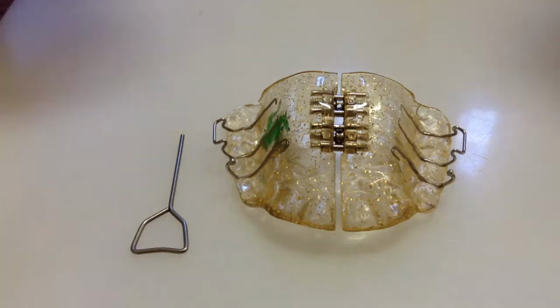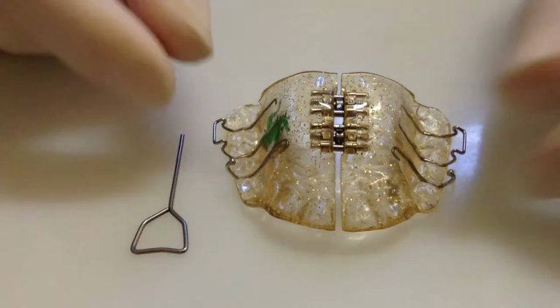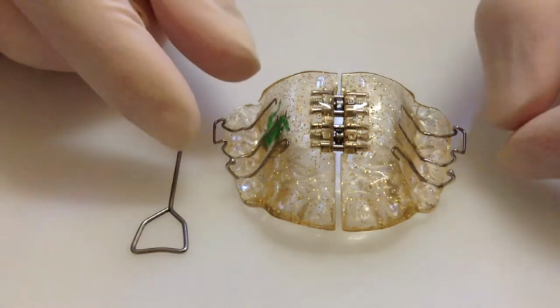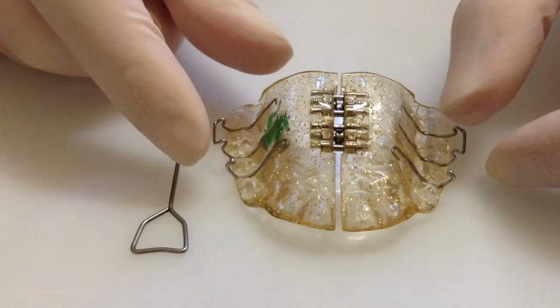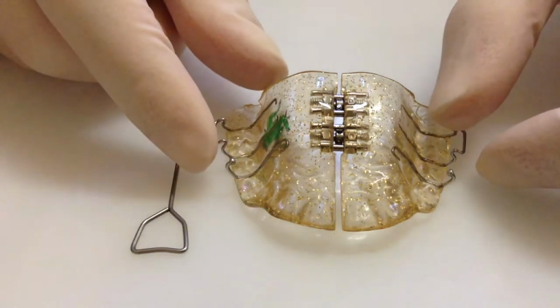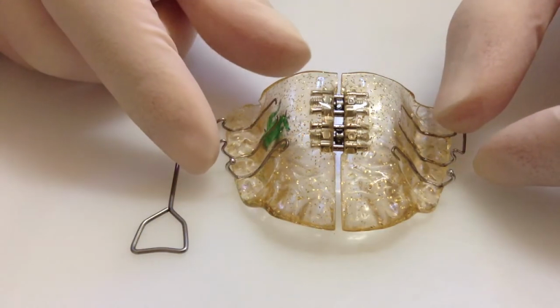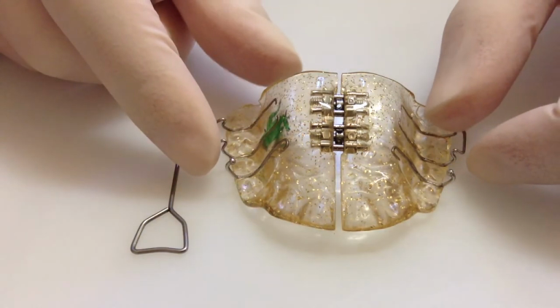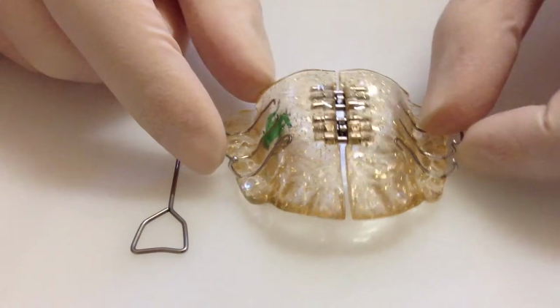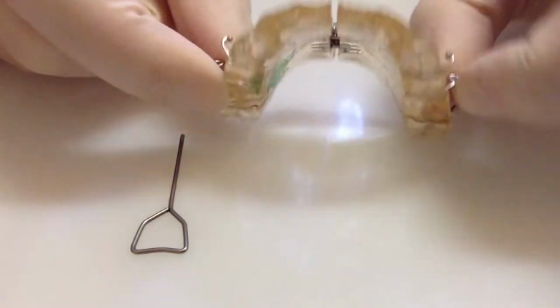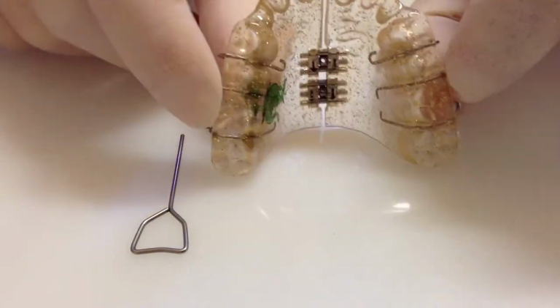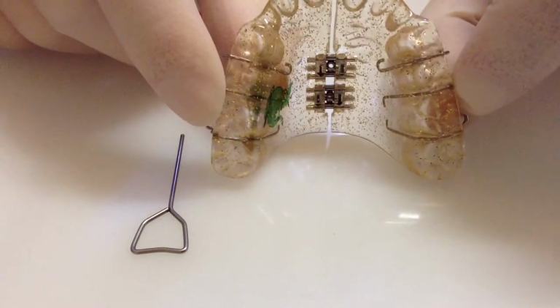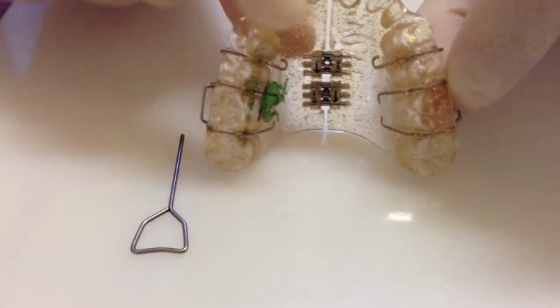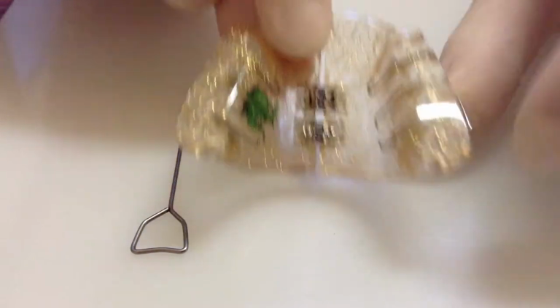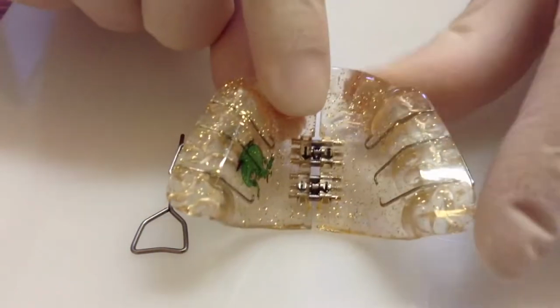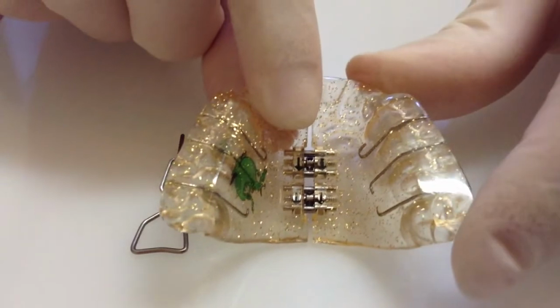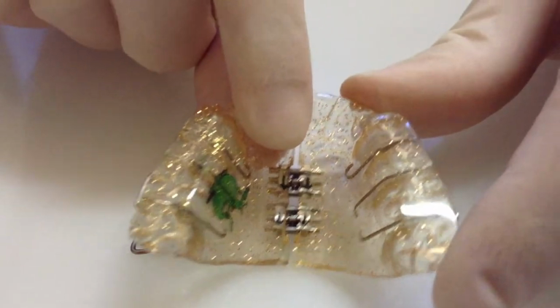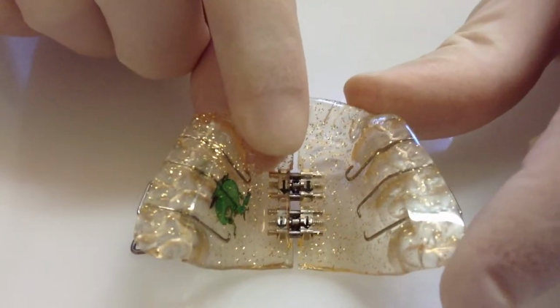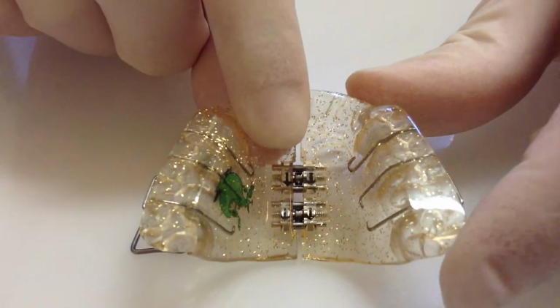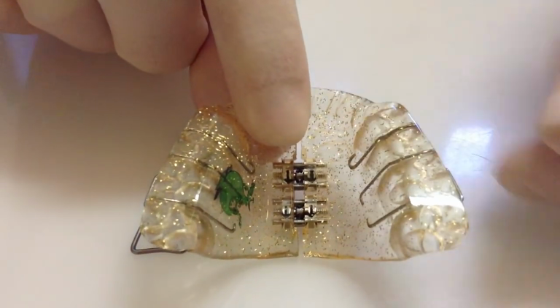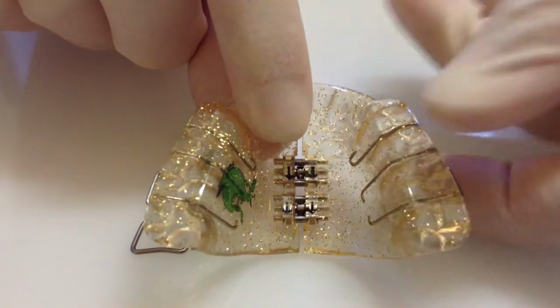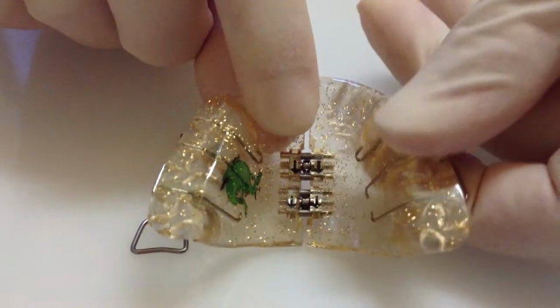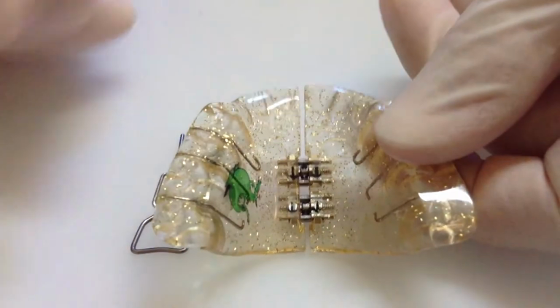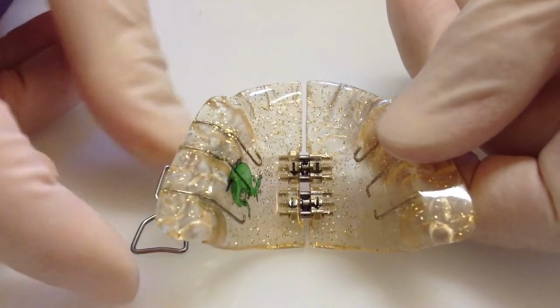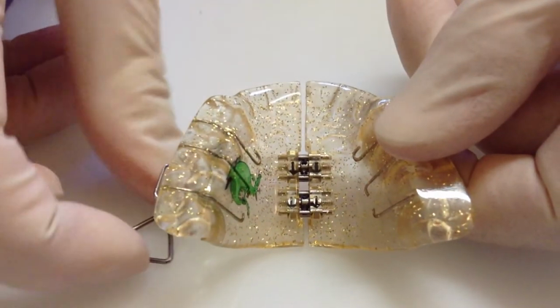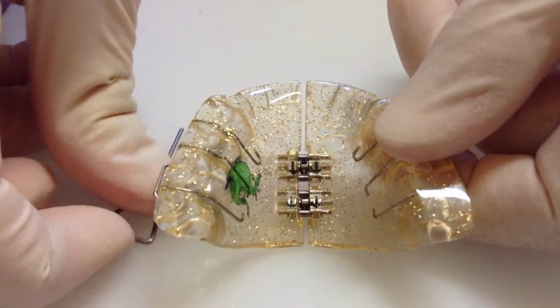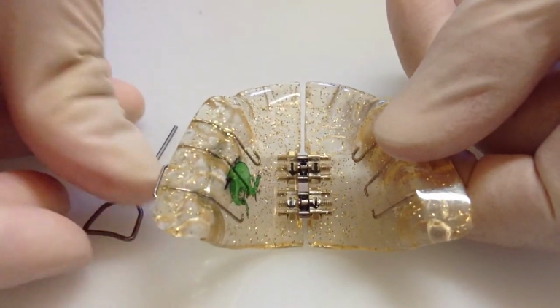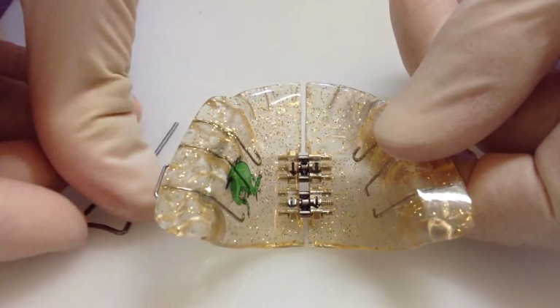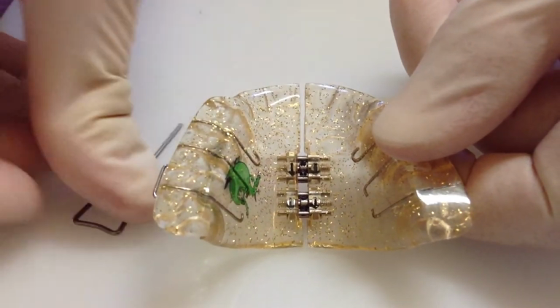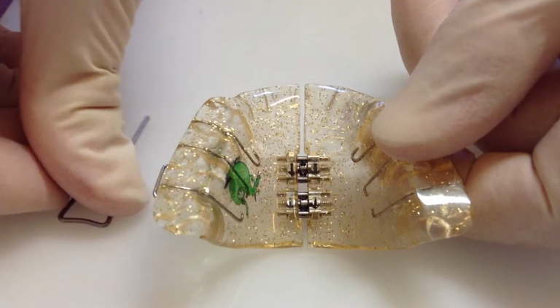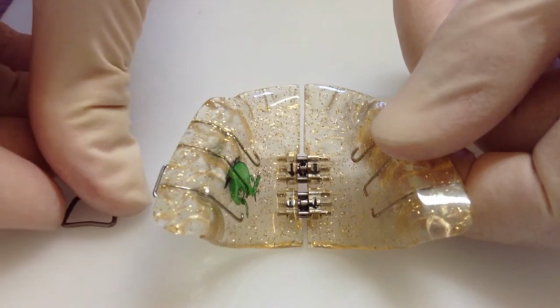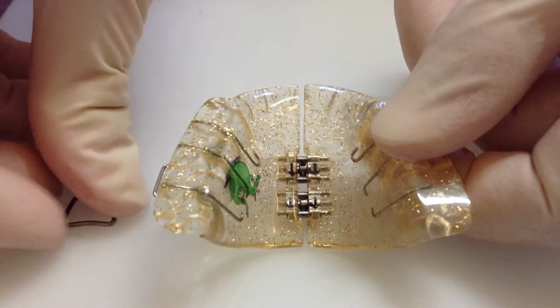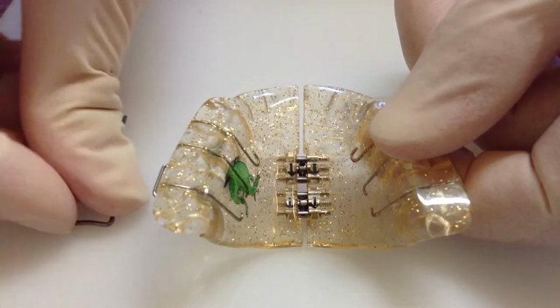This is a removable expansion plate. To expand your plate, make sure you always do it when it is not in your mouth, and only ever expand the parts of the plate that your orthodontist has instructed you to.